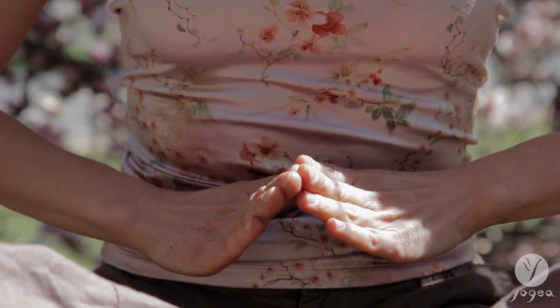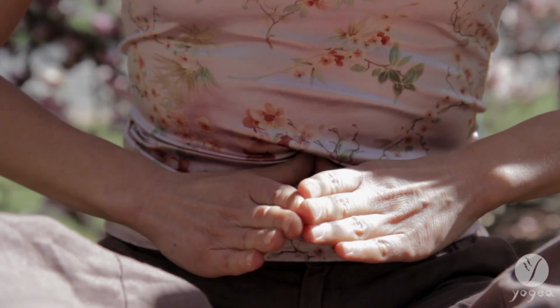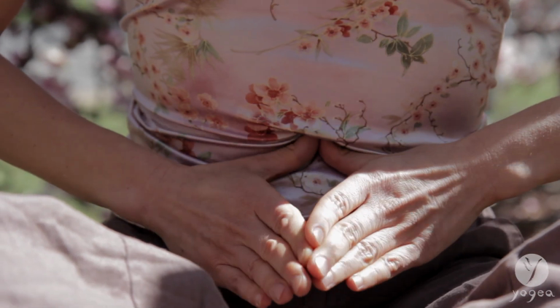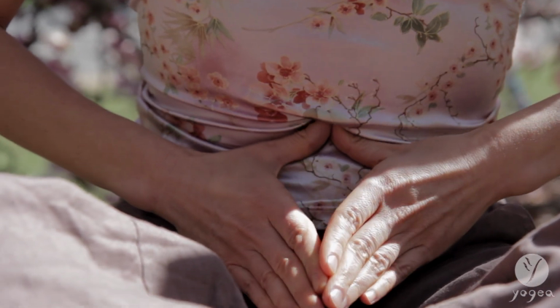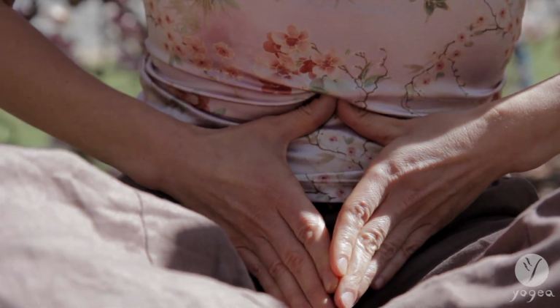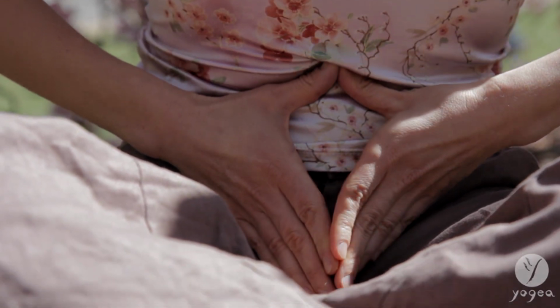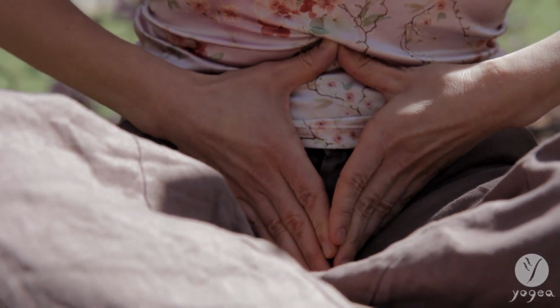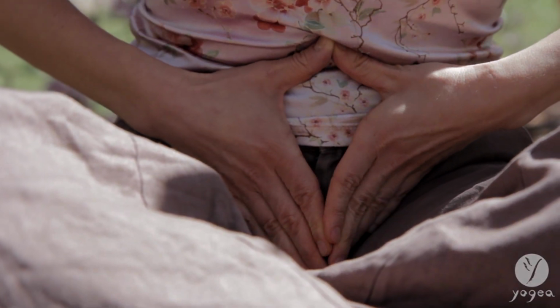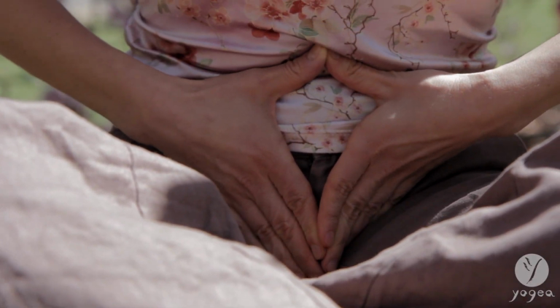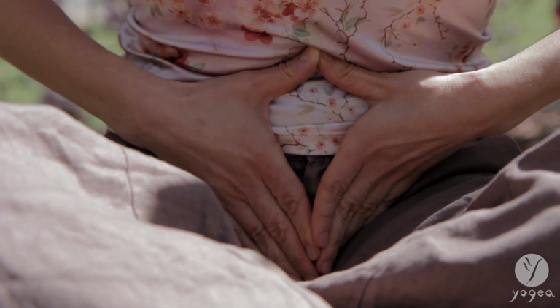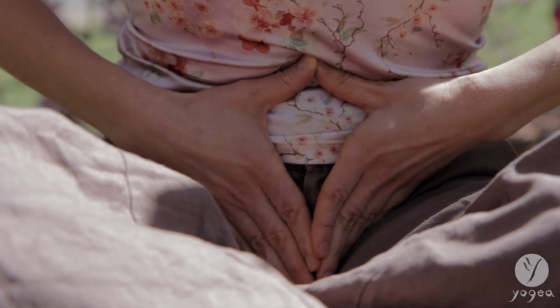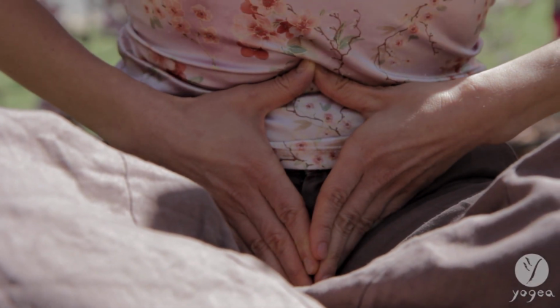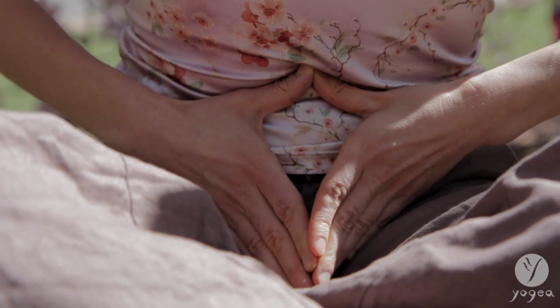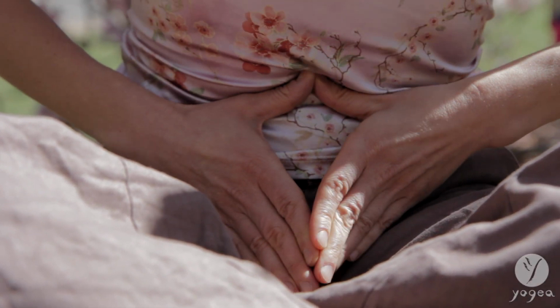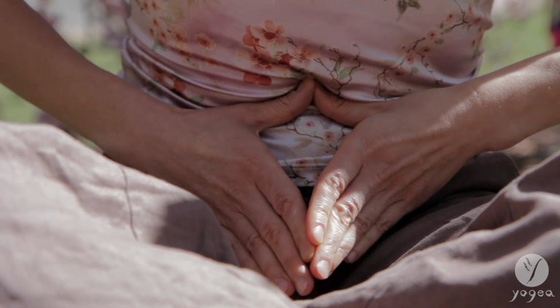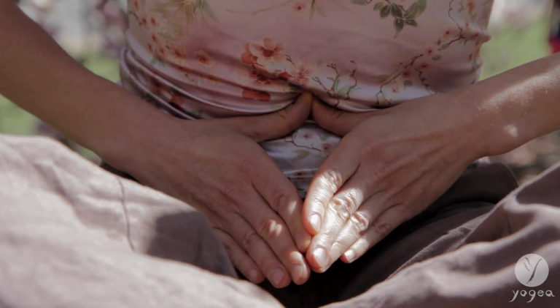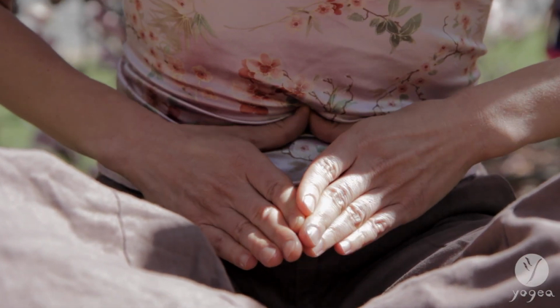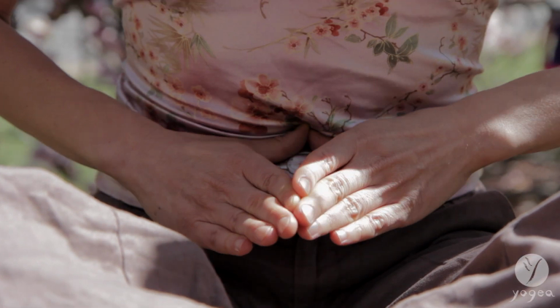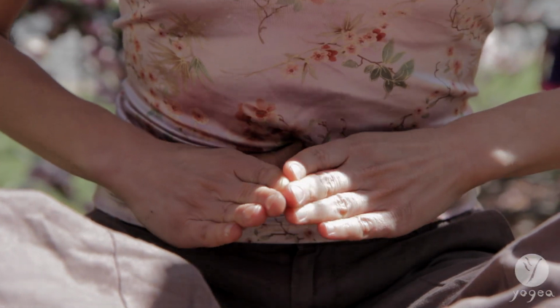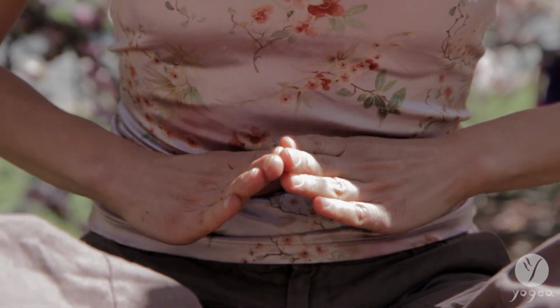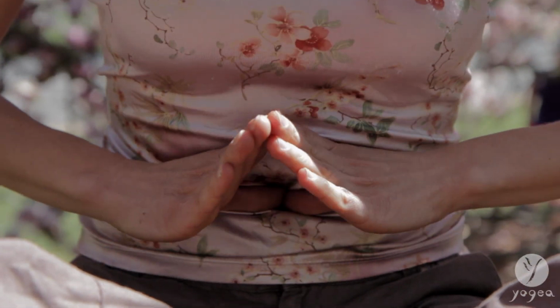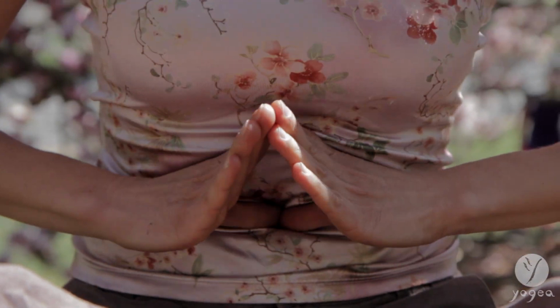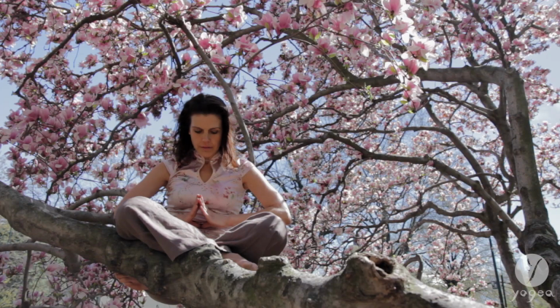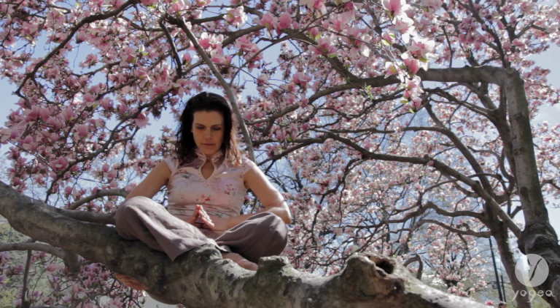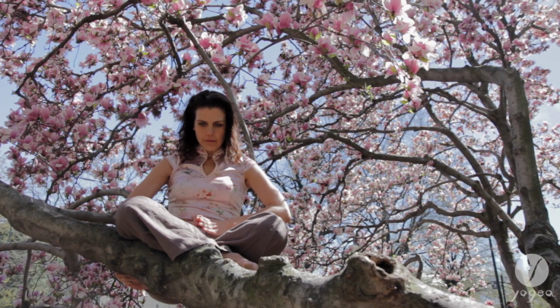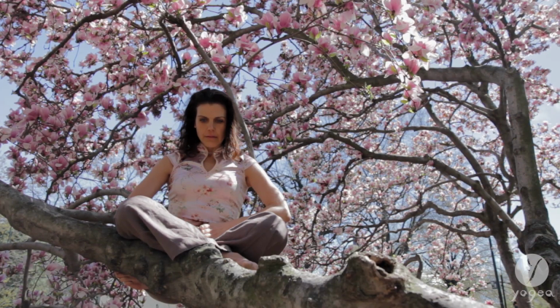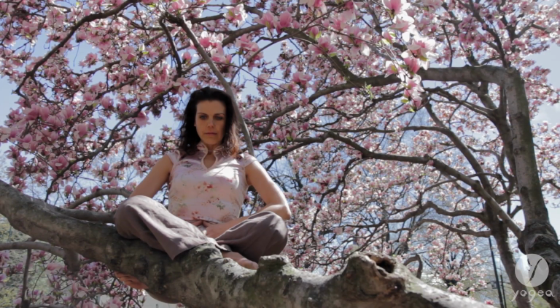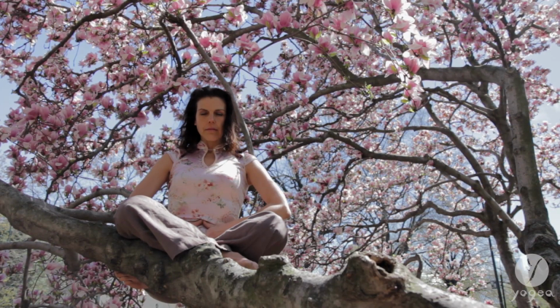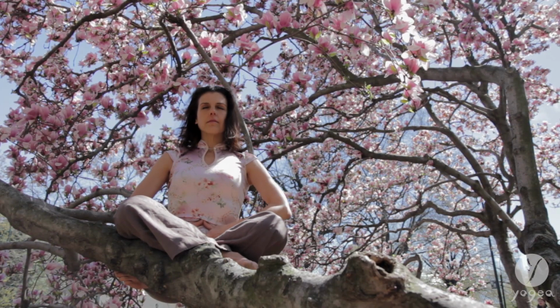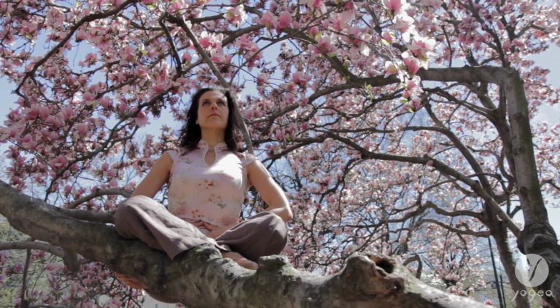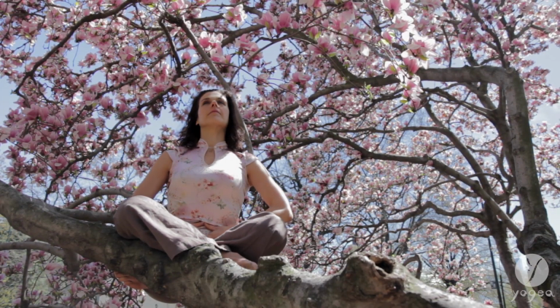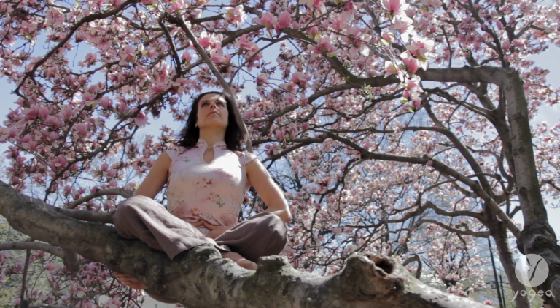As you inhale, point them back down to the earth. Exhale, fingertips up. Inhale, point down.